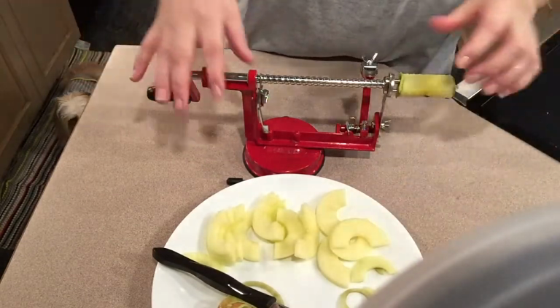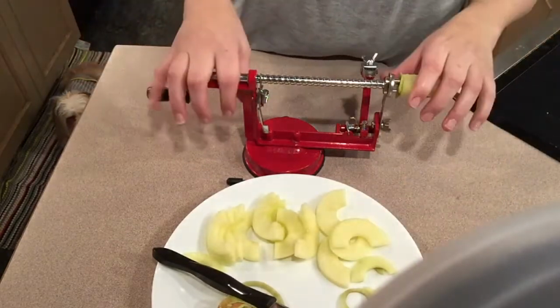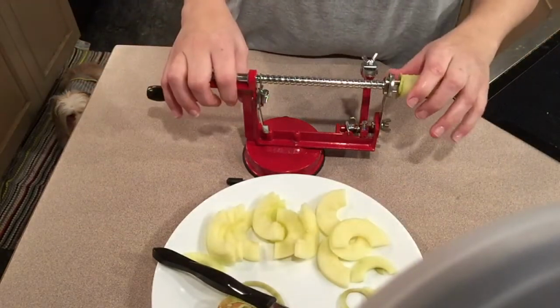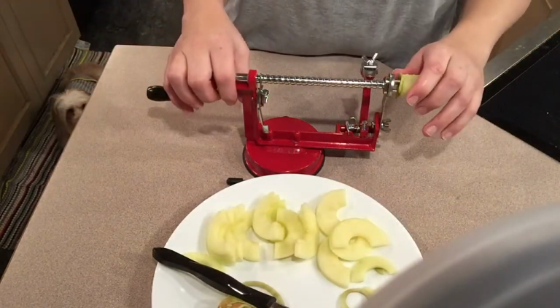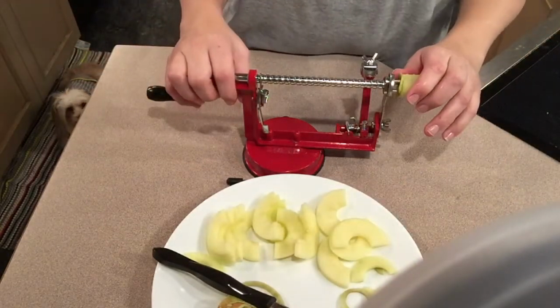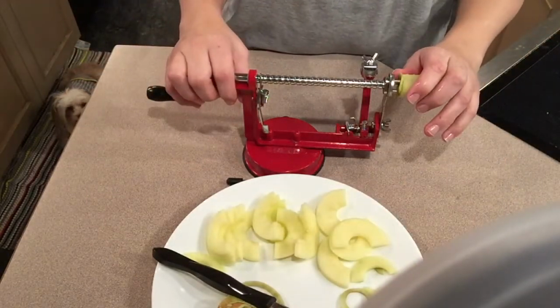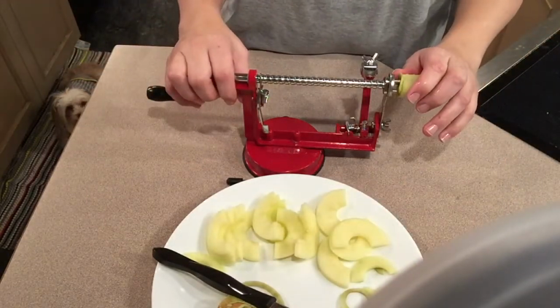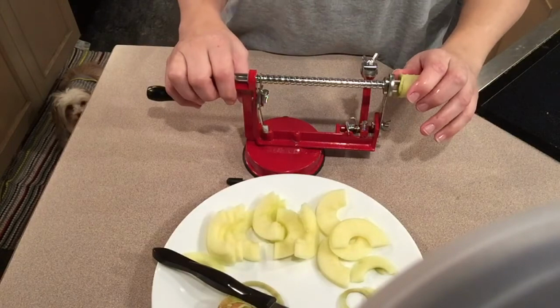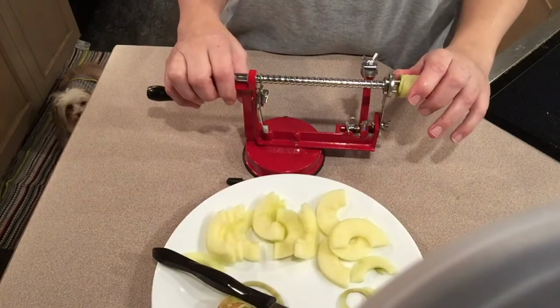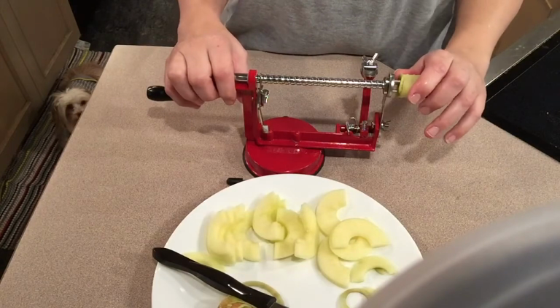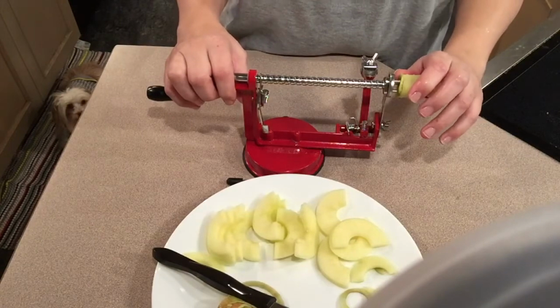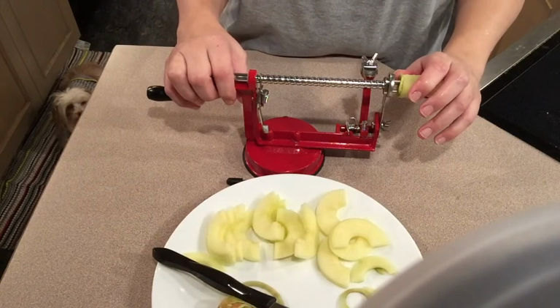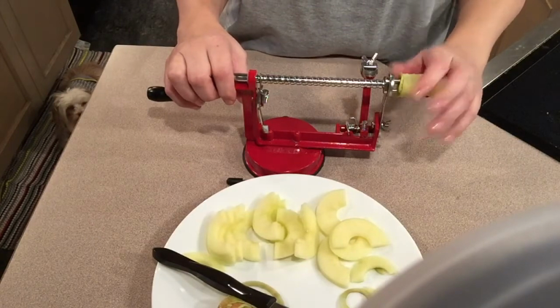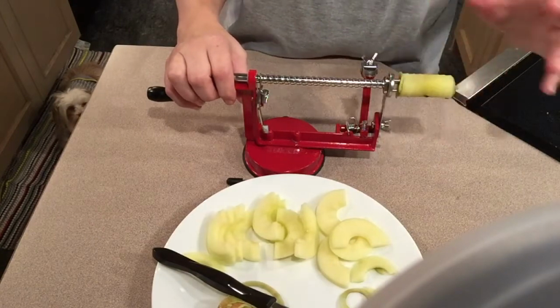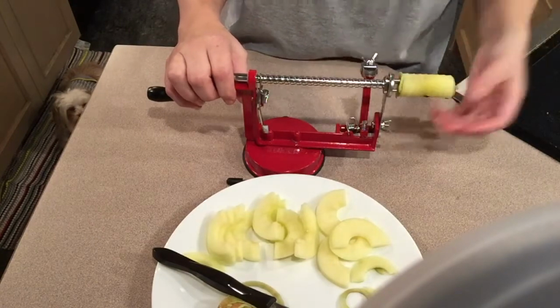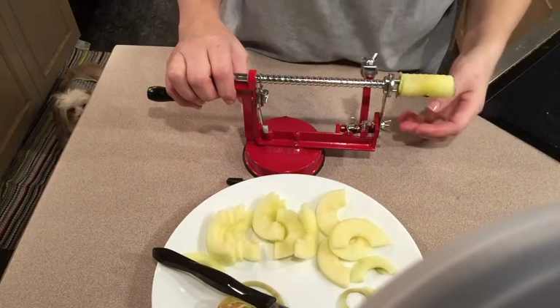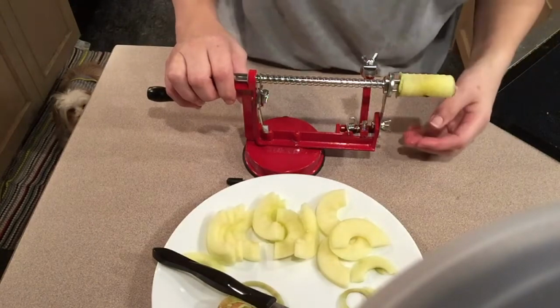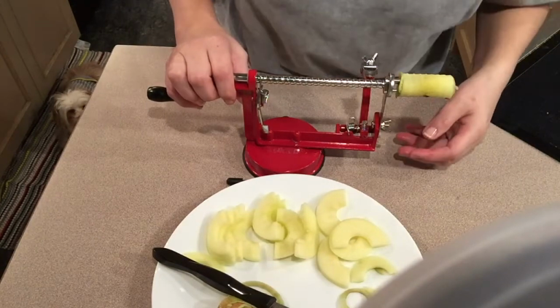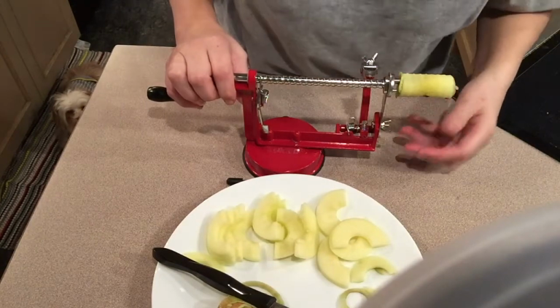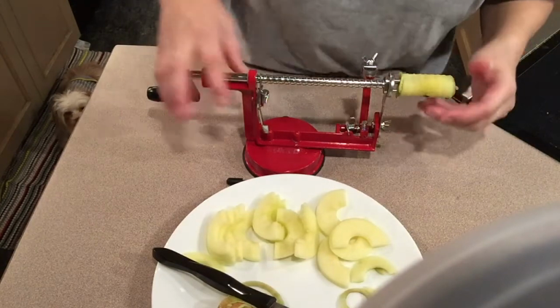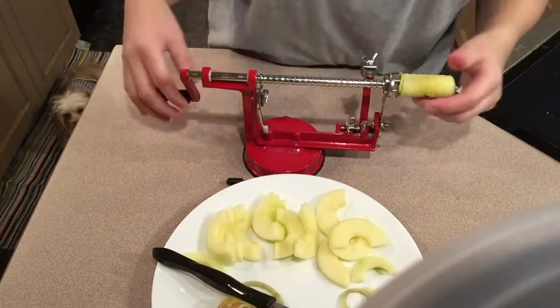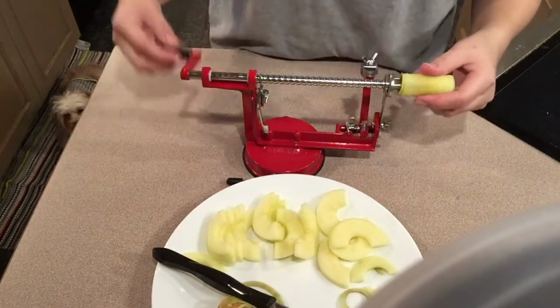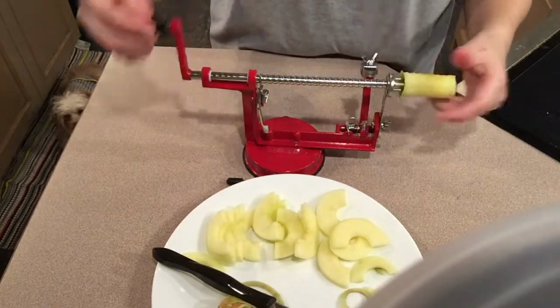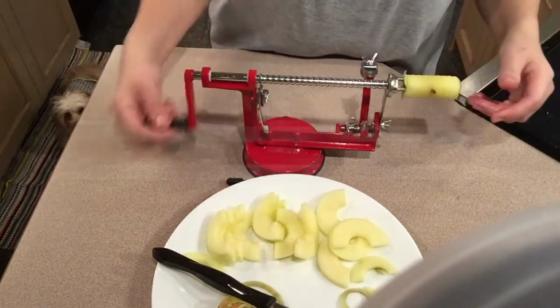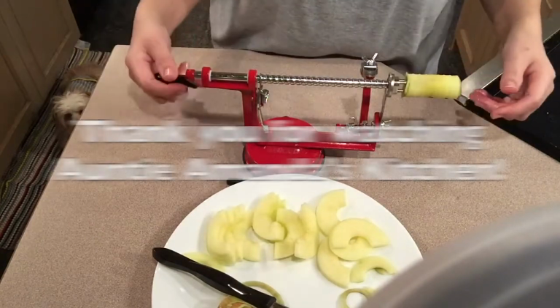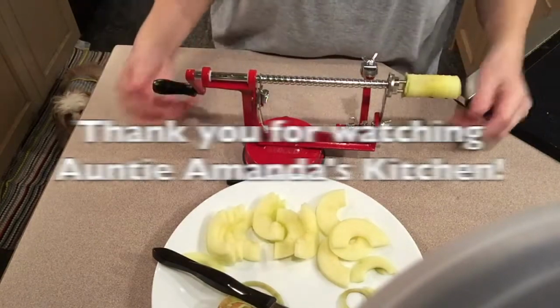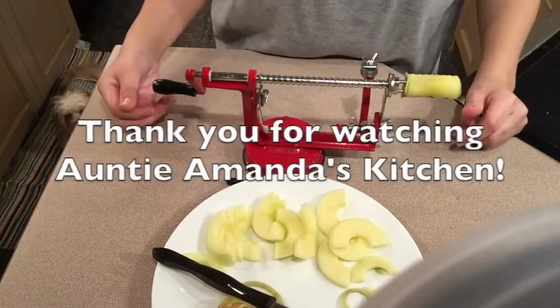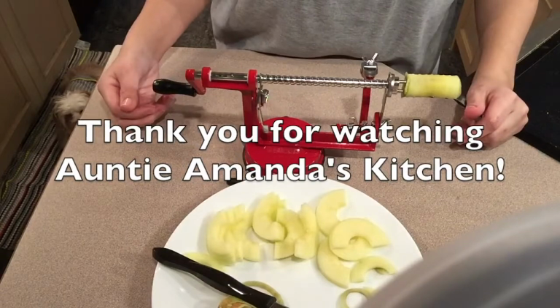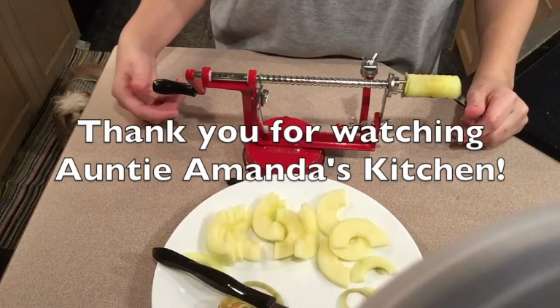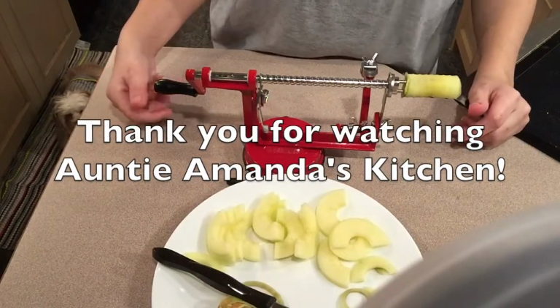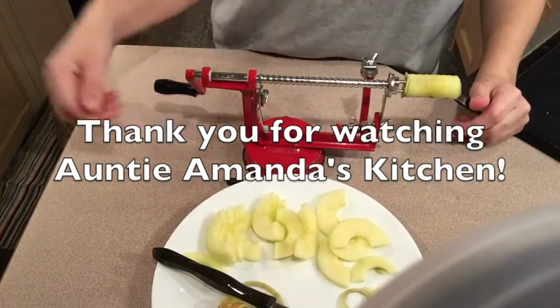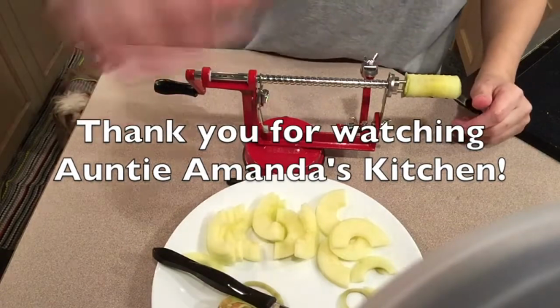Just thought I would share this machine with you. It's really awesome, really easy, and it's a gadget that I like. Thank you for watching Auntie Amanda's Kitchen. Have a good day.